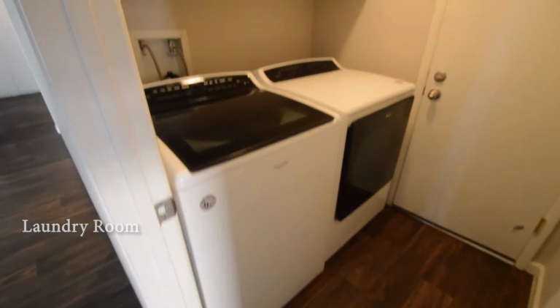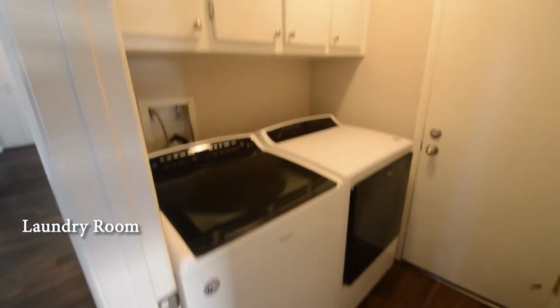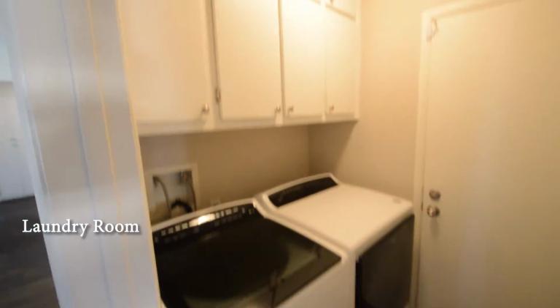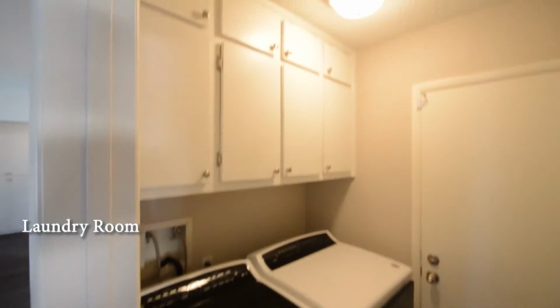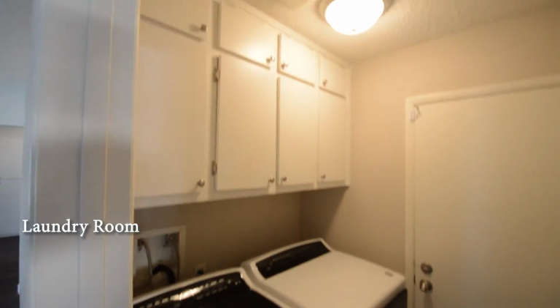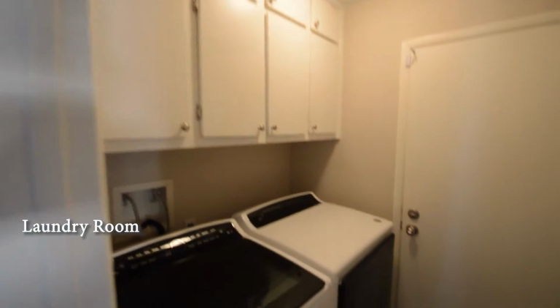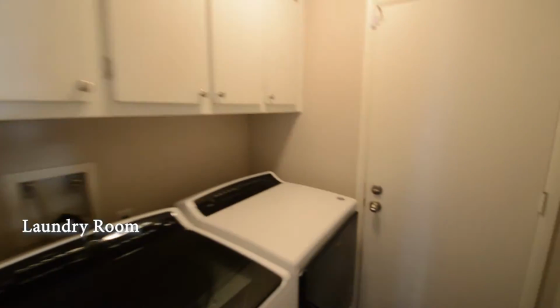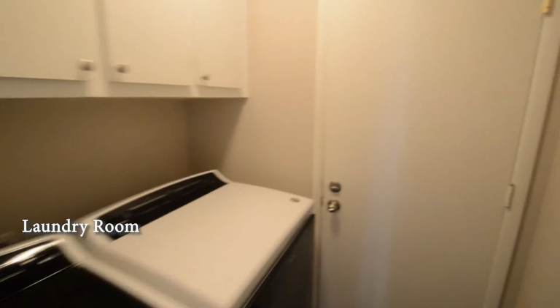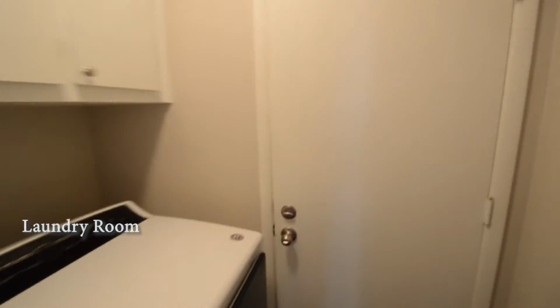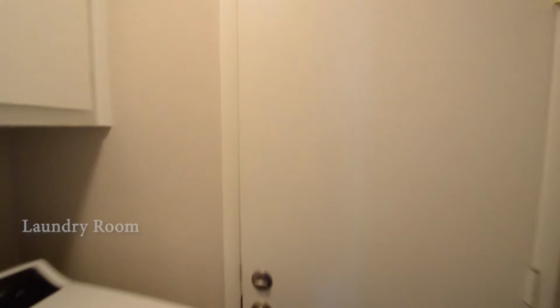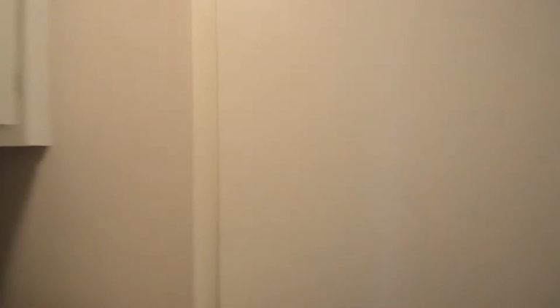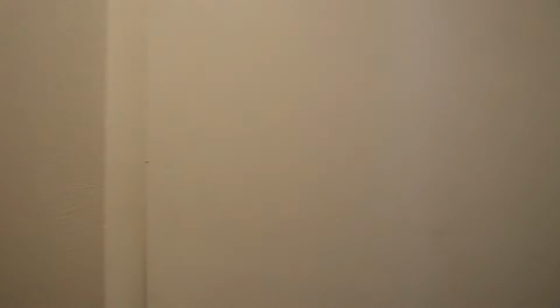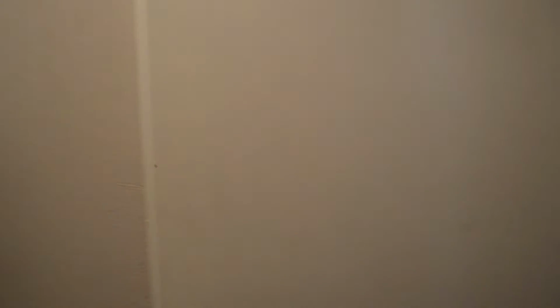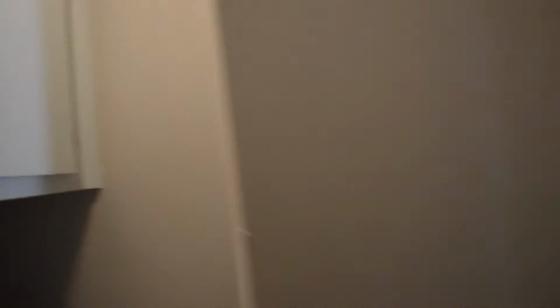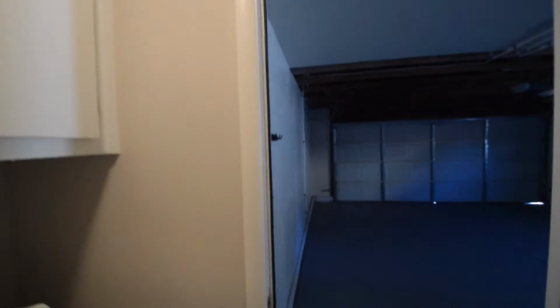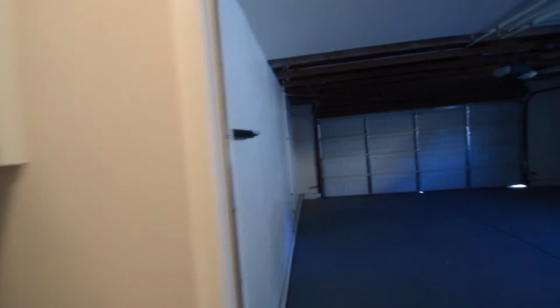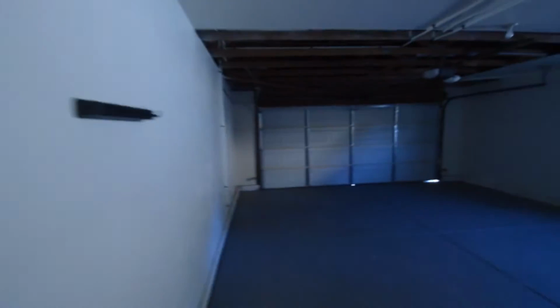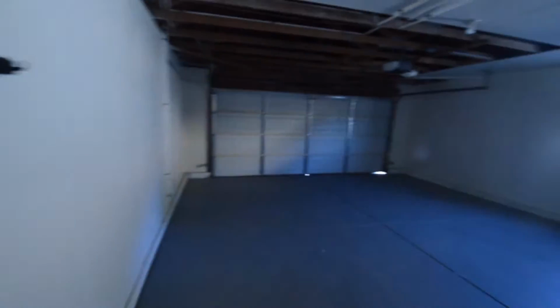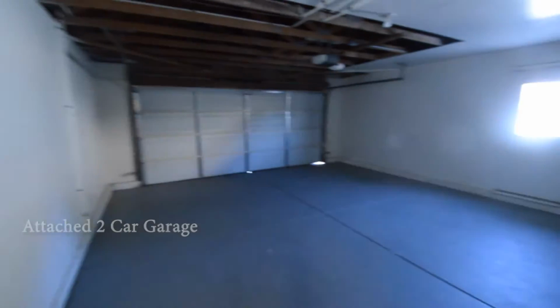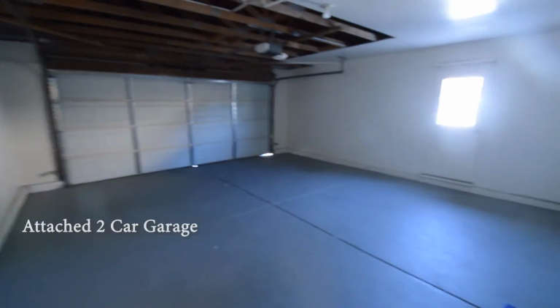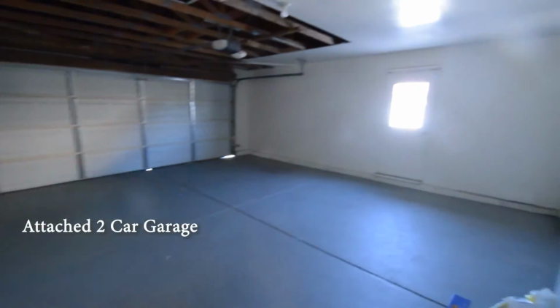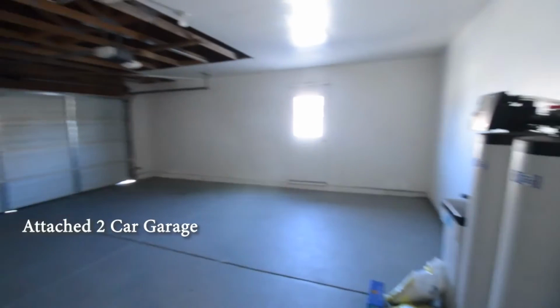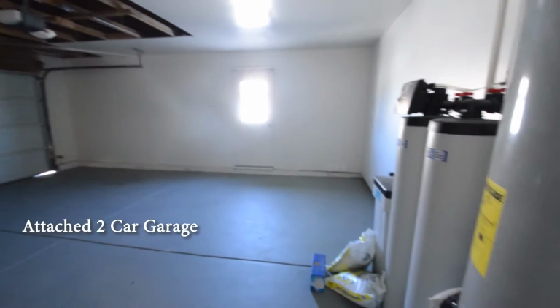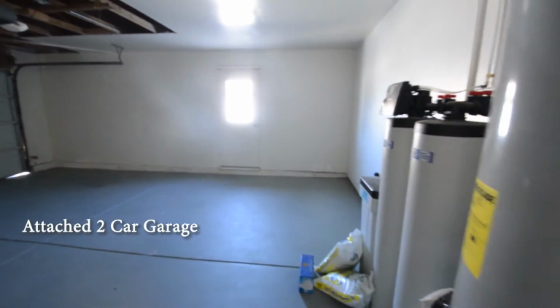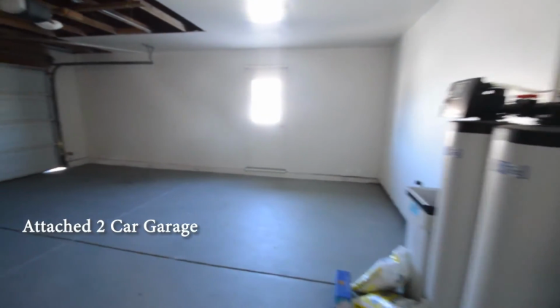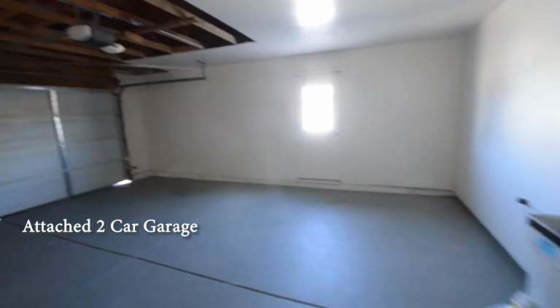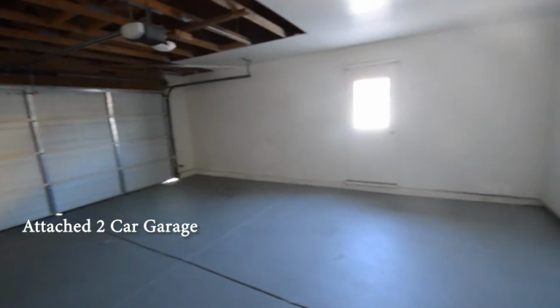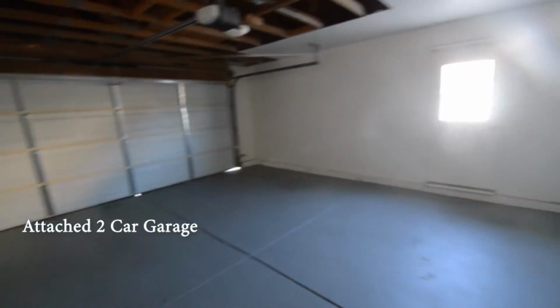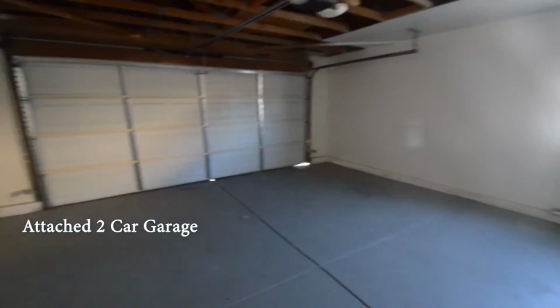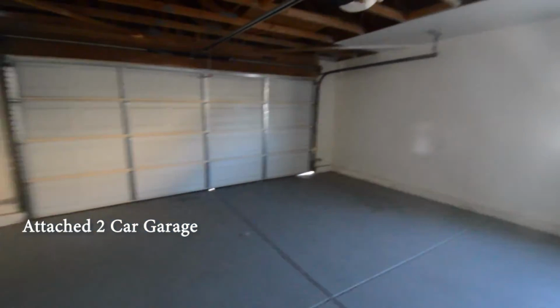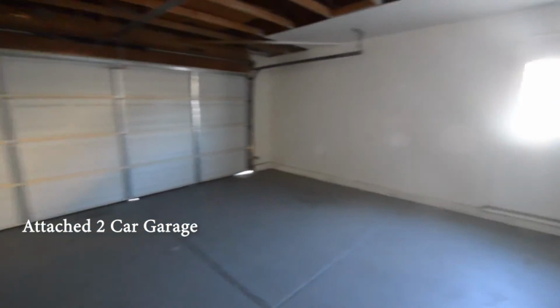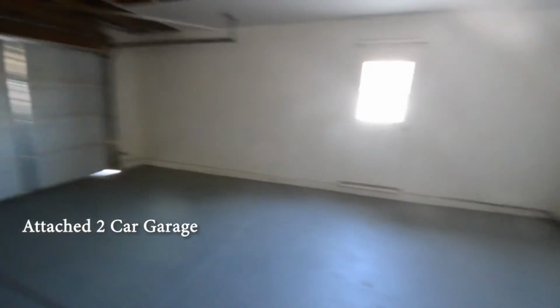The laundry room comes with a washer and dryer included in the rent. The attached two-car garage has a water conditioner, garage door opener and direct entry to the home.